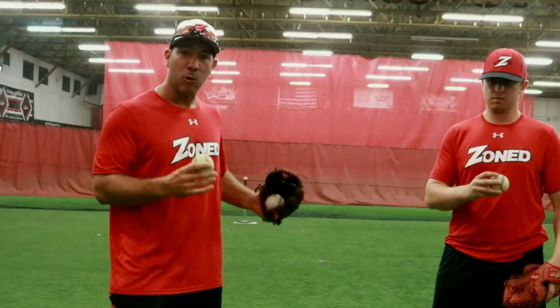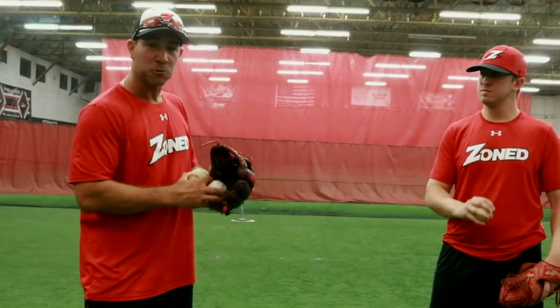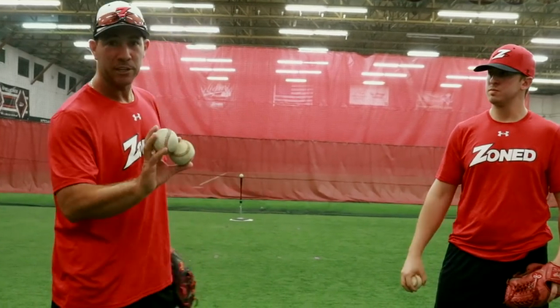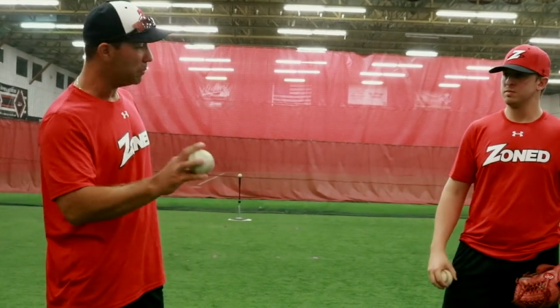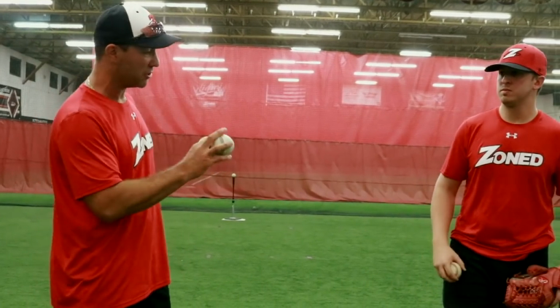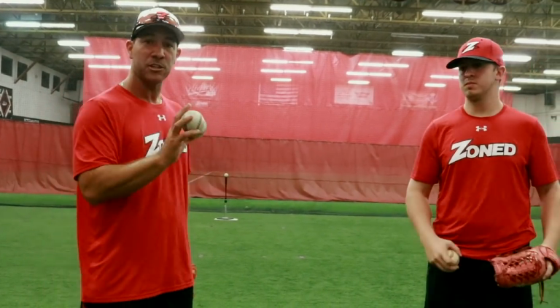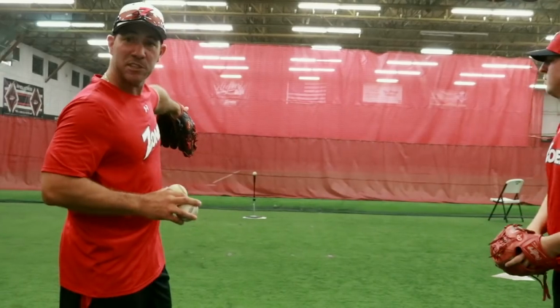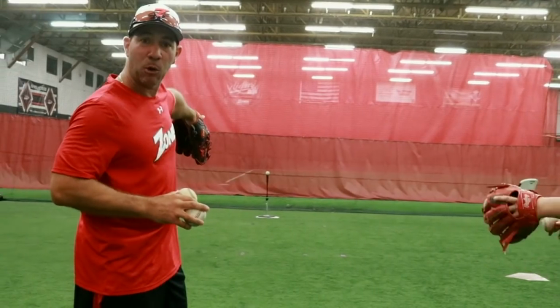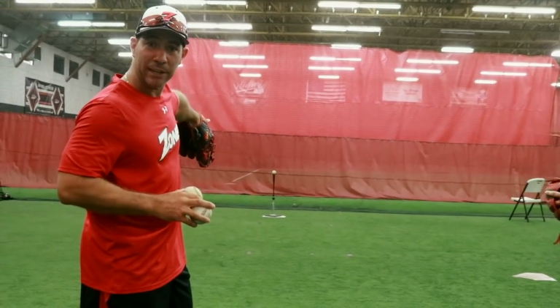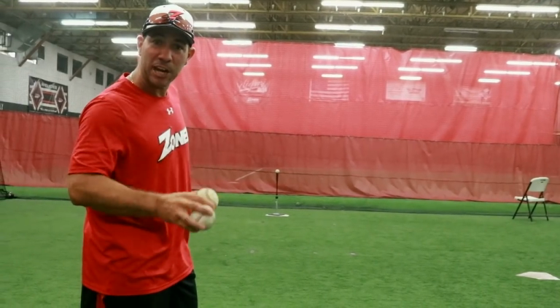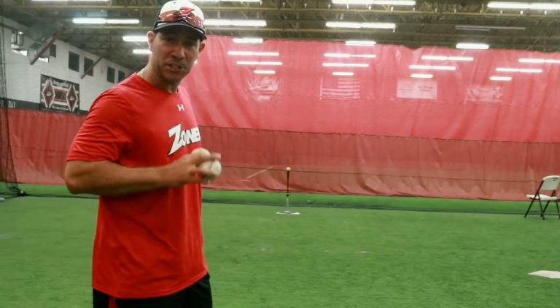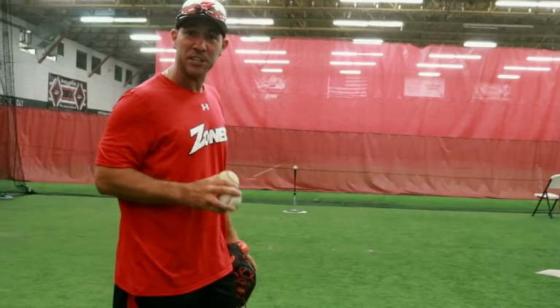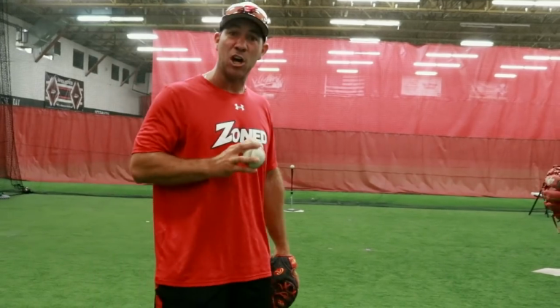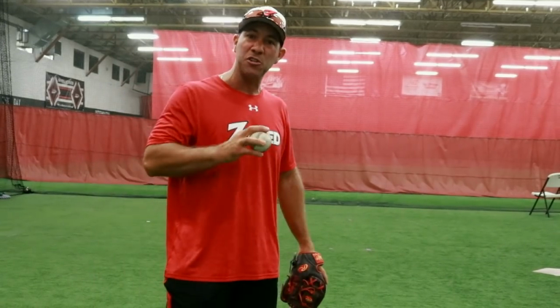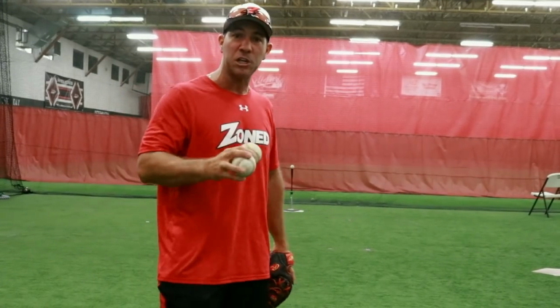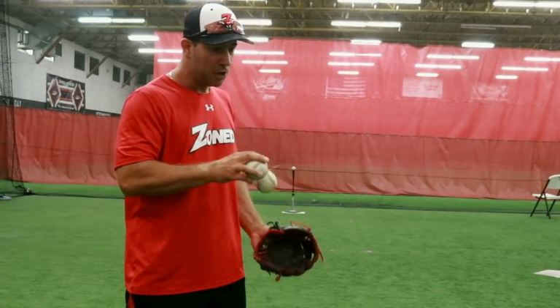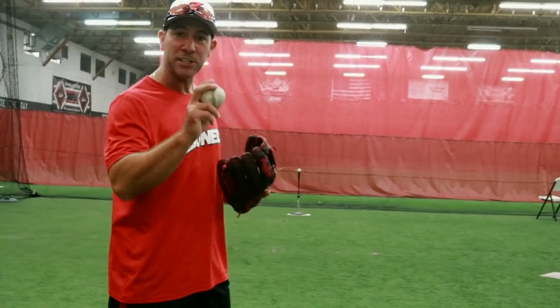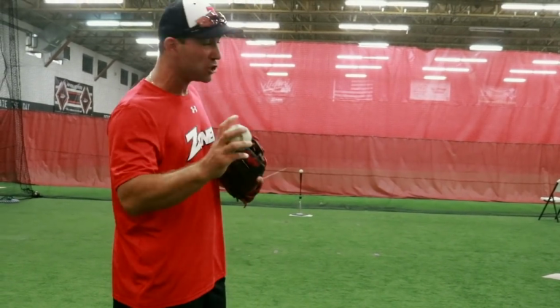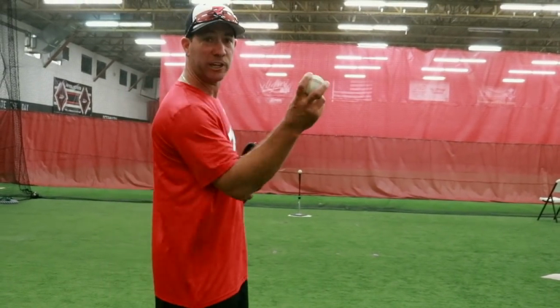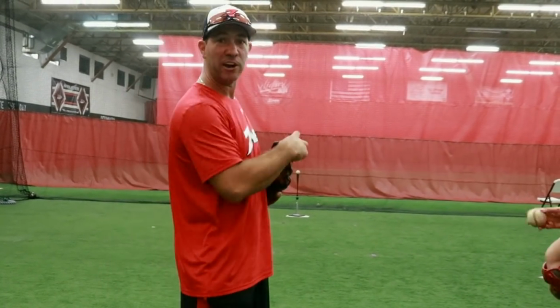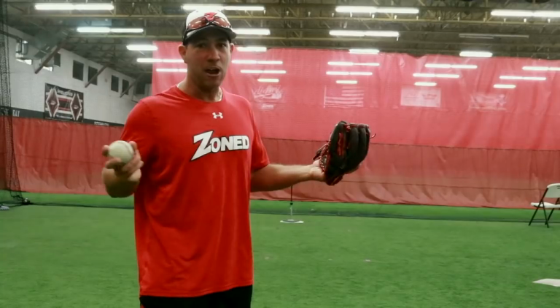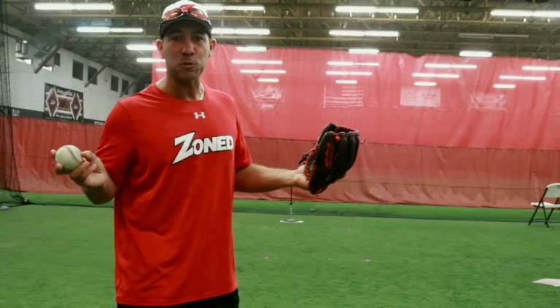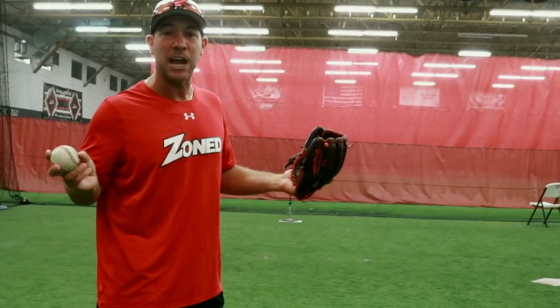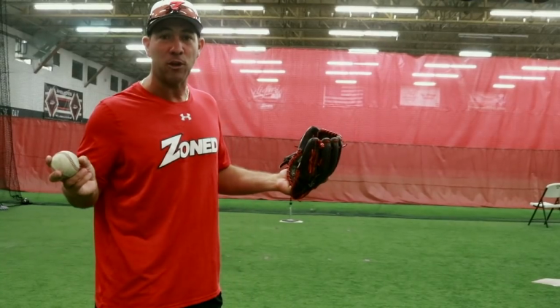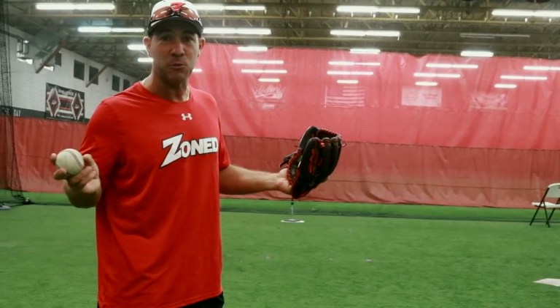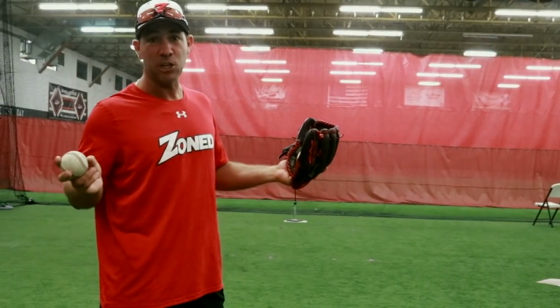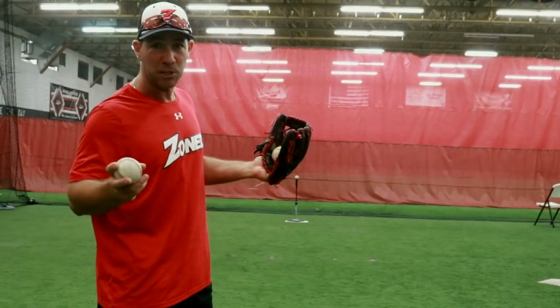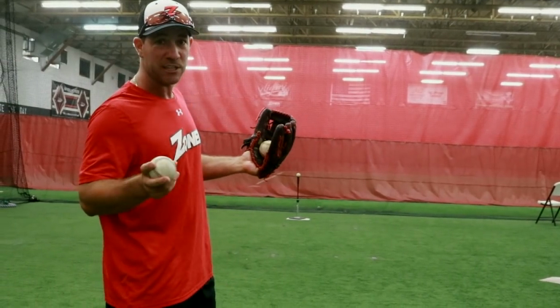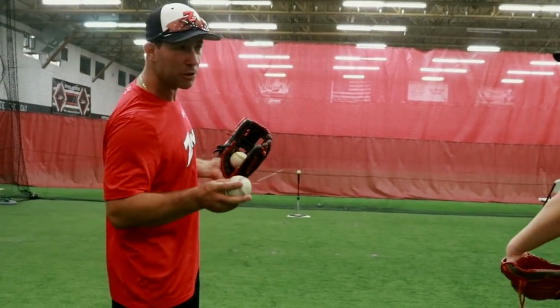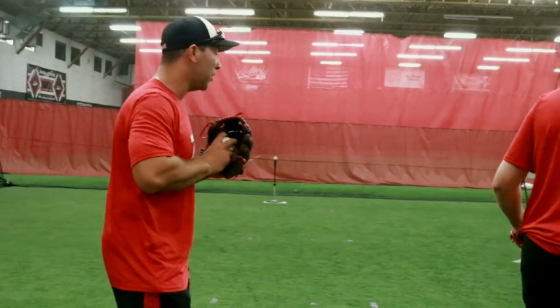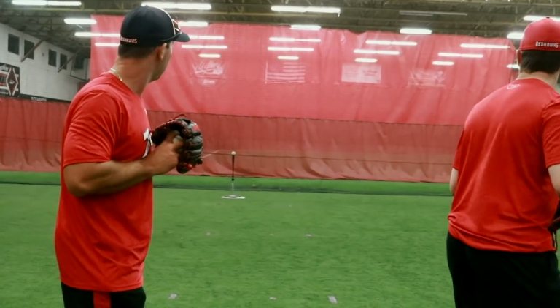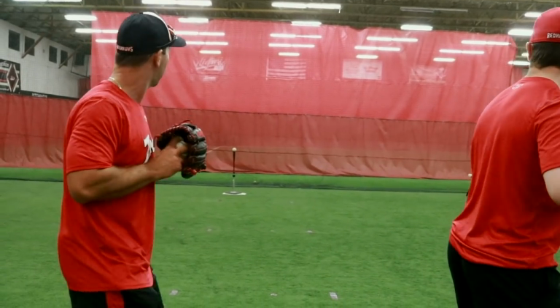What we're gonna do is take two baseballs each. We have a tee and a ball on it — you're gonna have a competition. The coach is gonna say go: one, two, three, go. You're gonna take the first ball, fire it, and the first person to knock the ball off the tee wins. Here we go, it looks like this — on three: one, two, three, go.